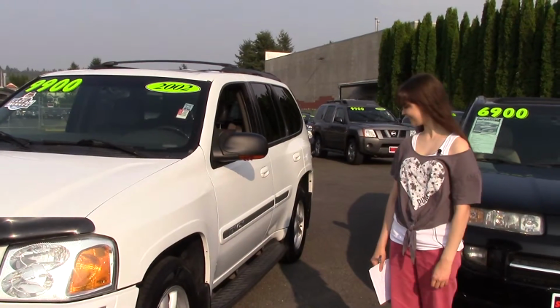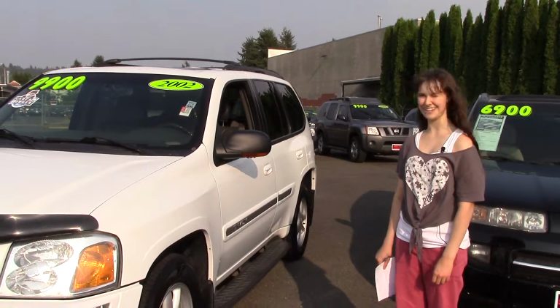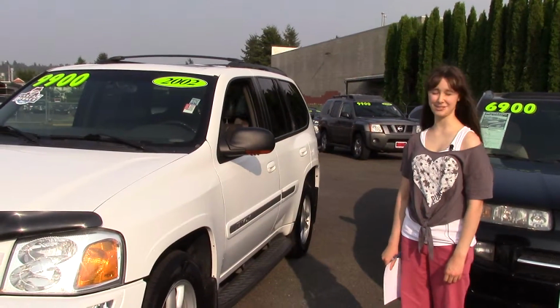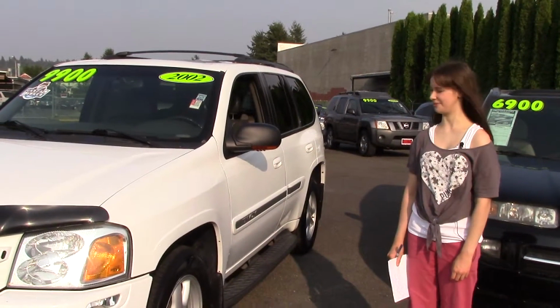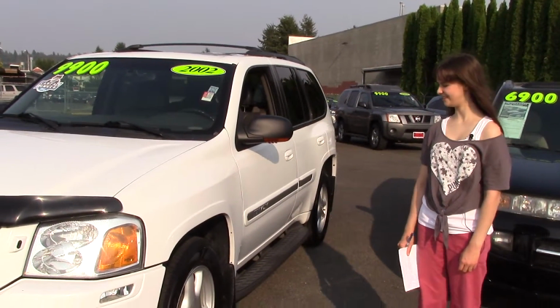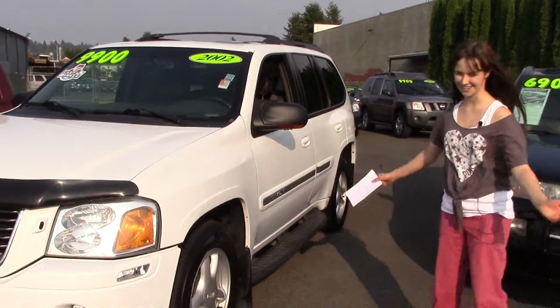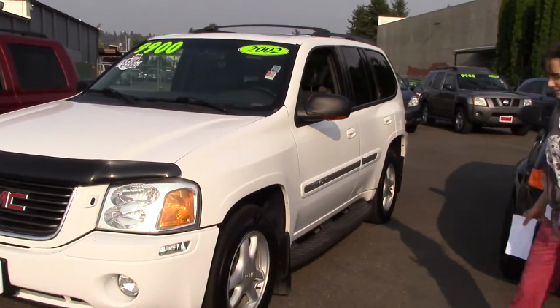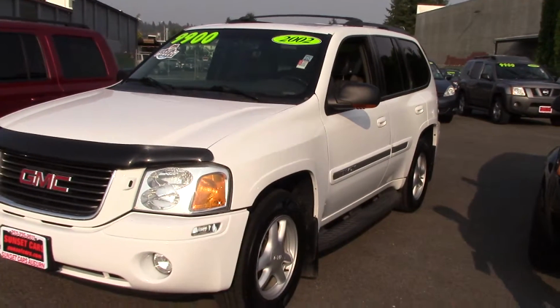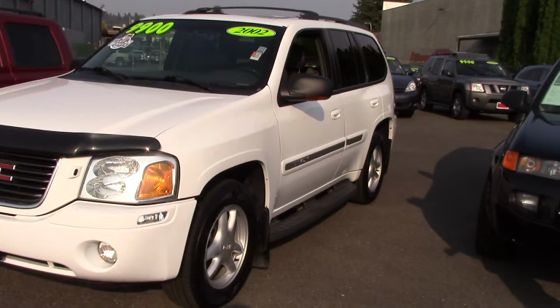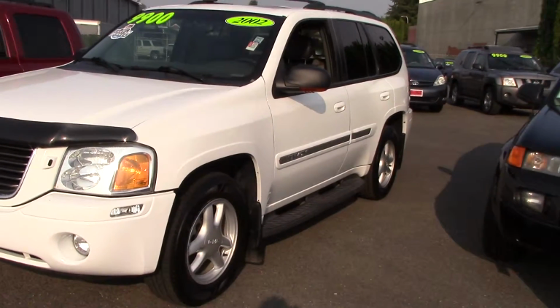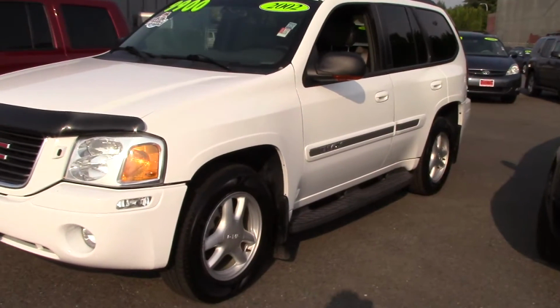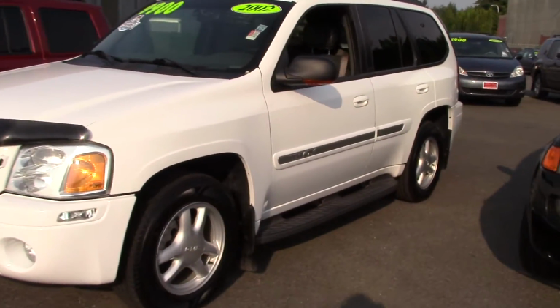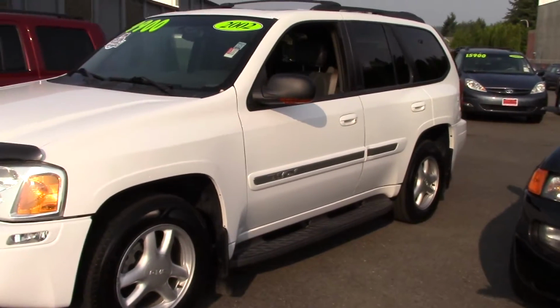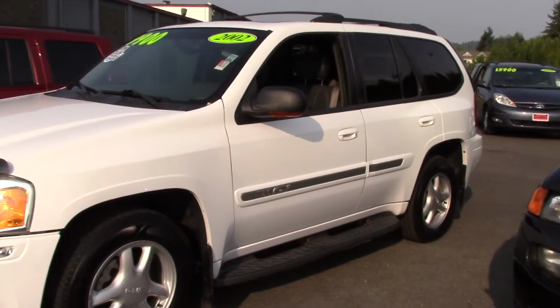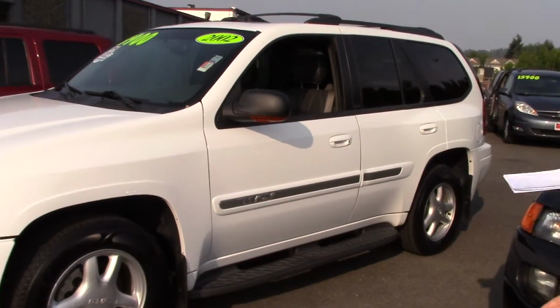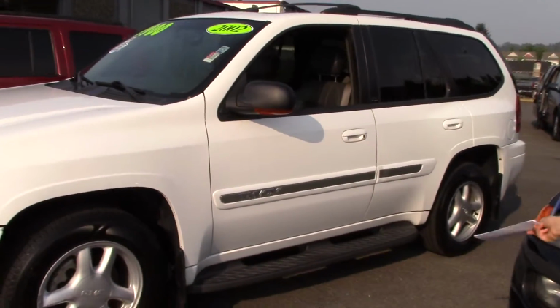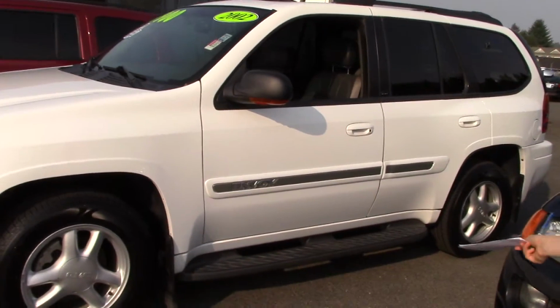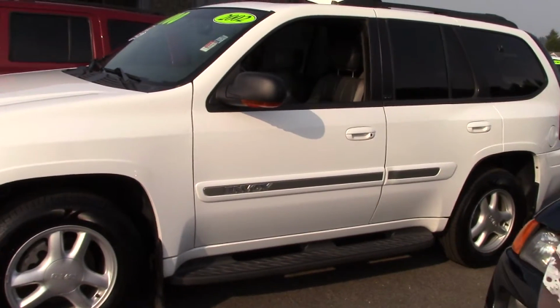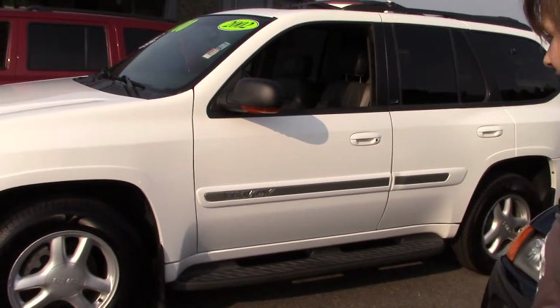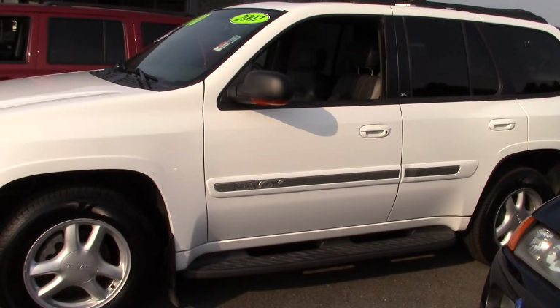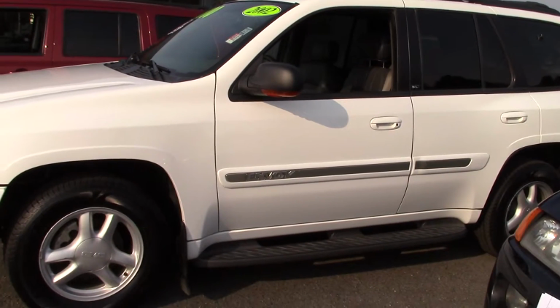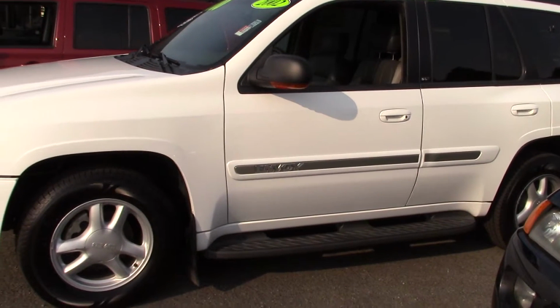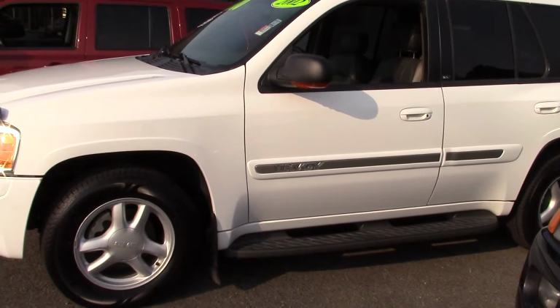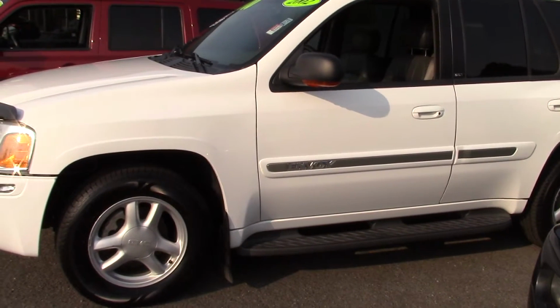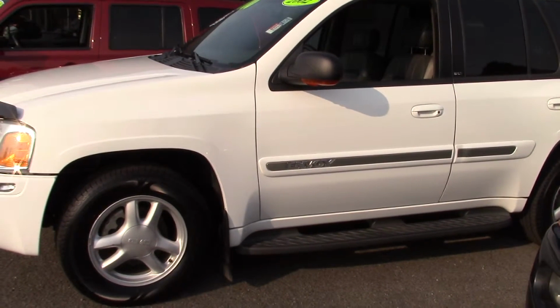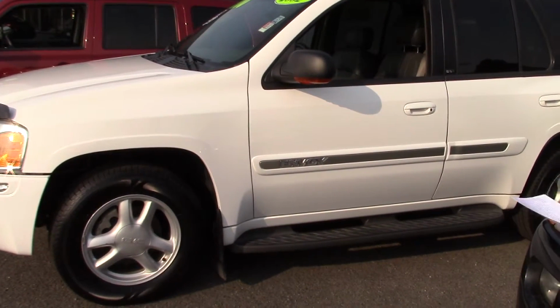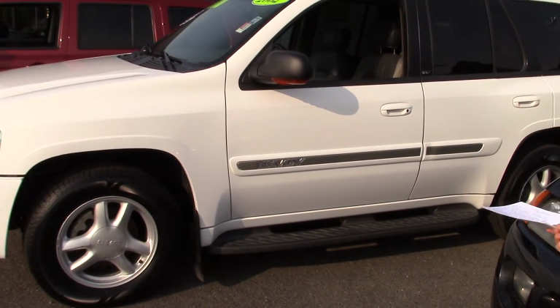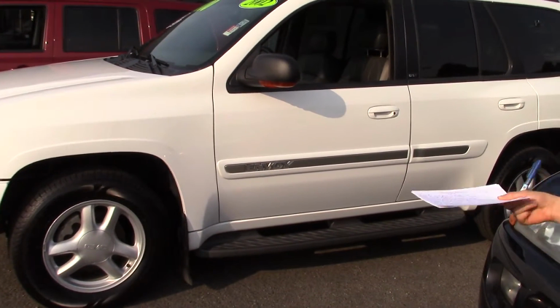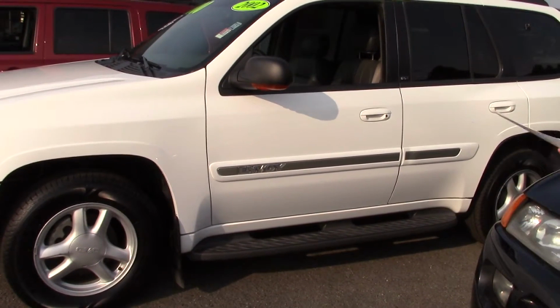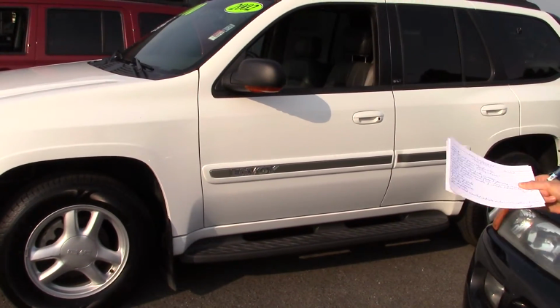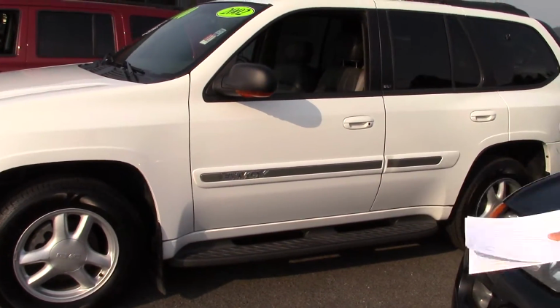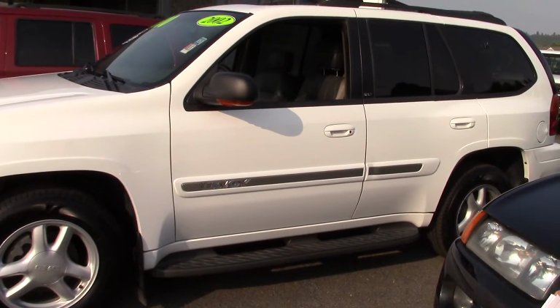This thing is just cool. Look at it. Come here, look at it from my view. In this picture, you have everything: the running step bar, the awesome looking beefy tires, and that Envoy logo right there on the brushed chrome.